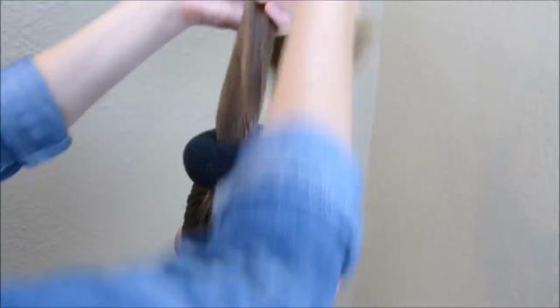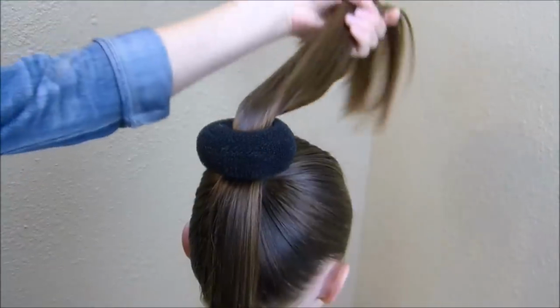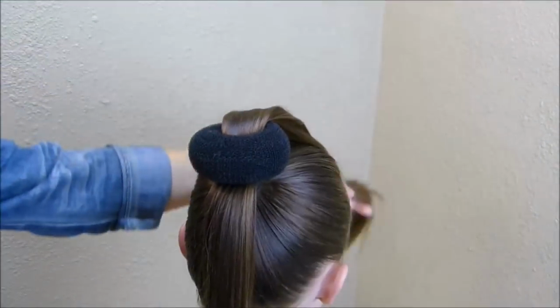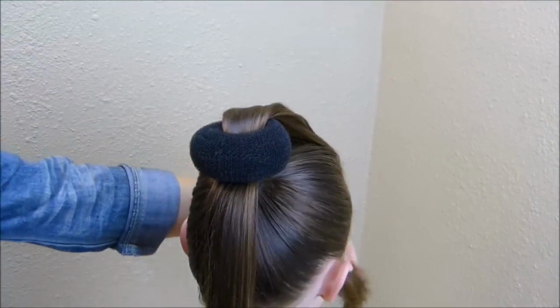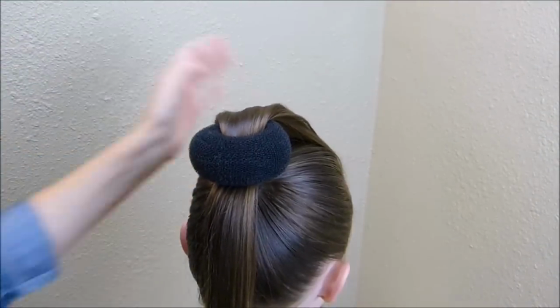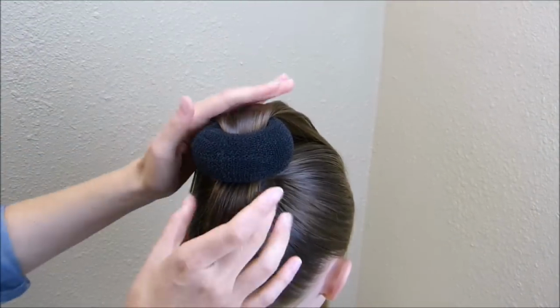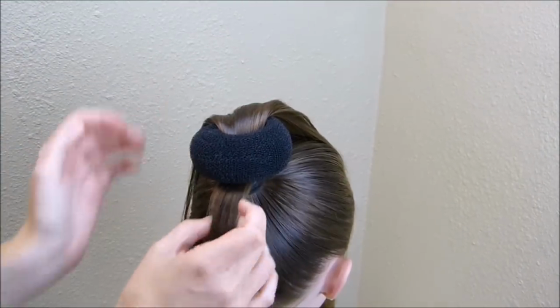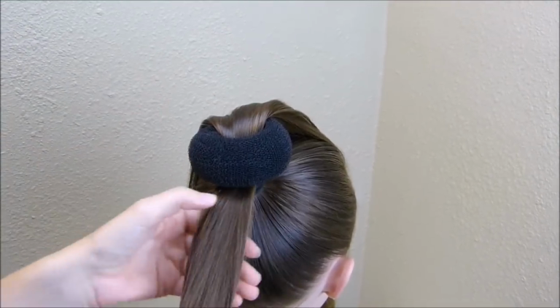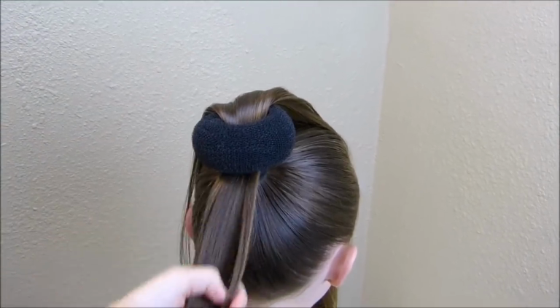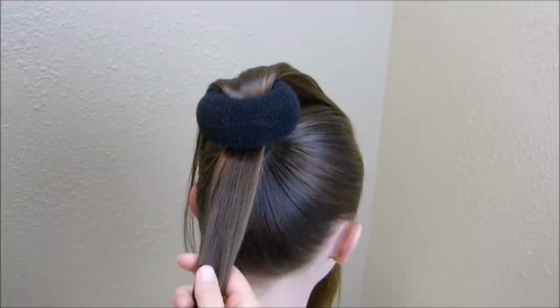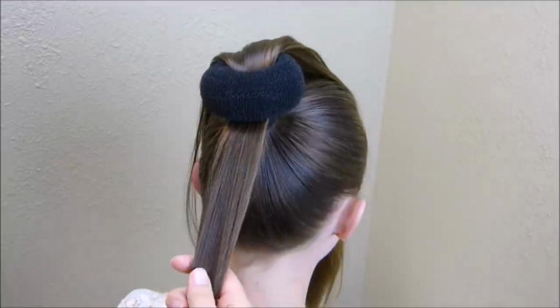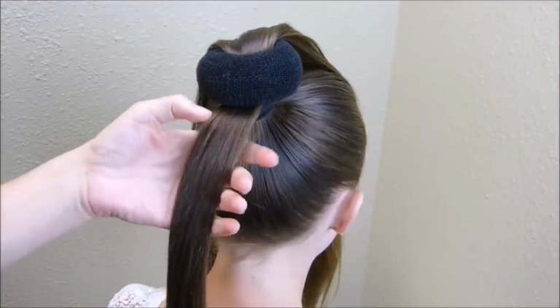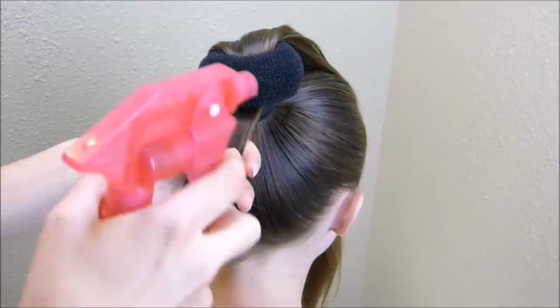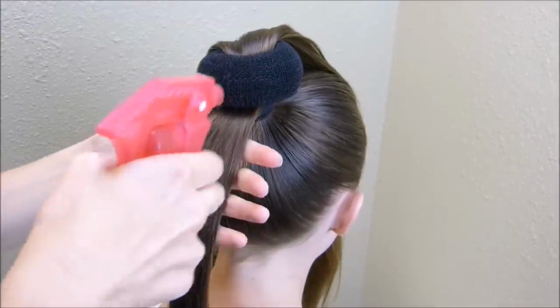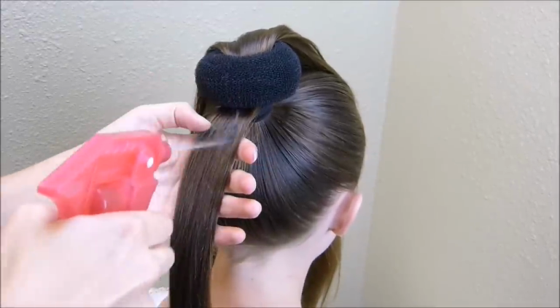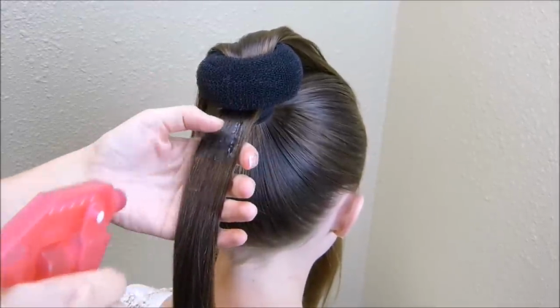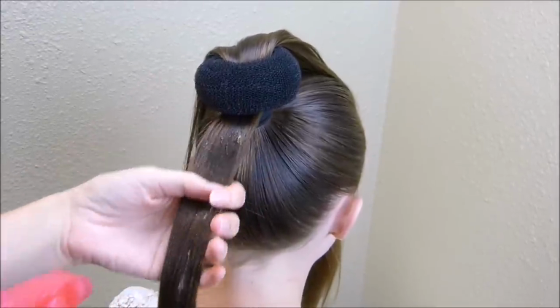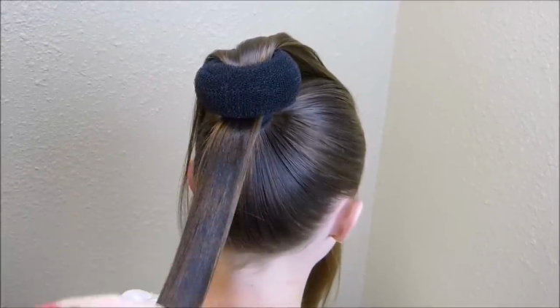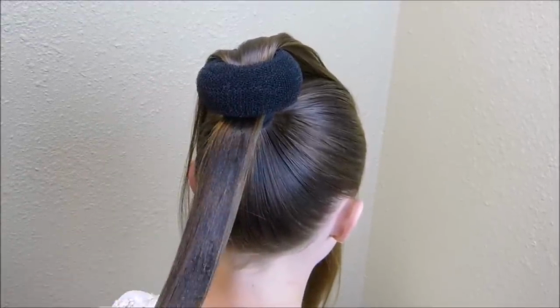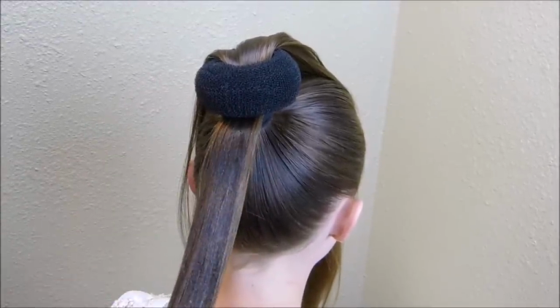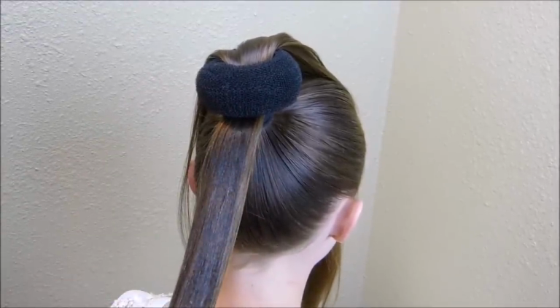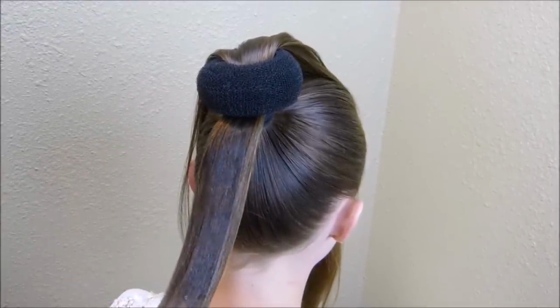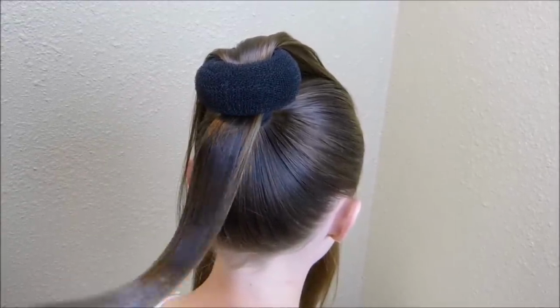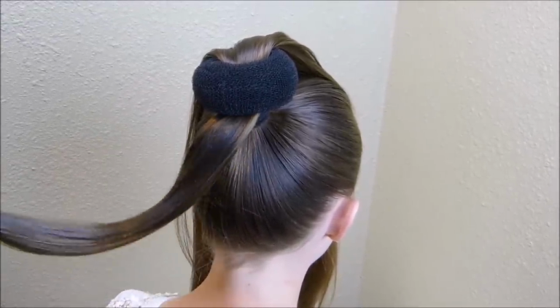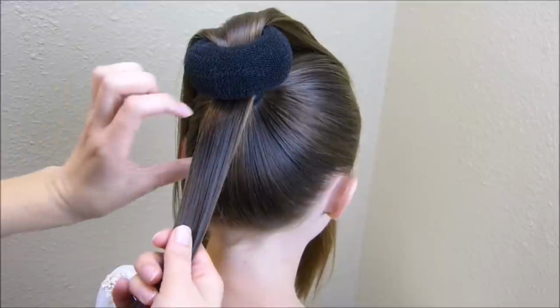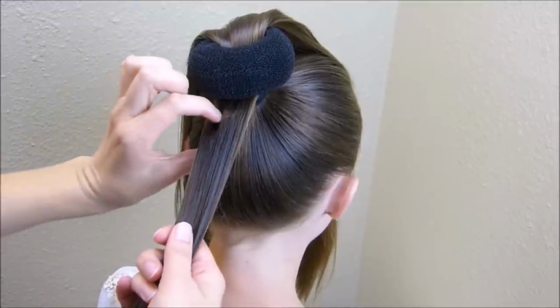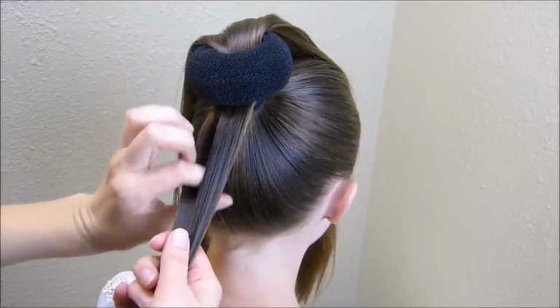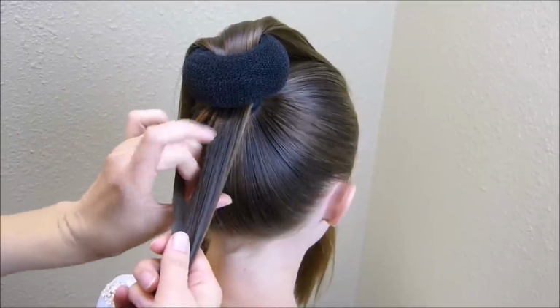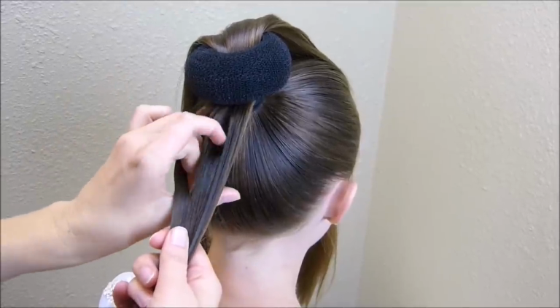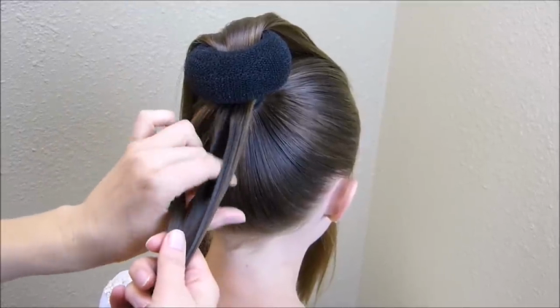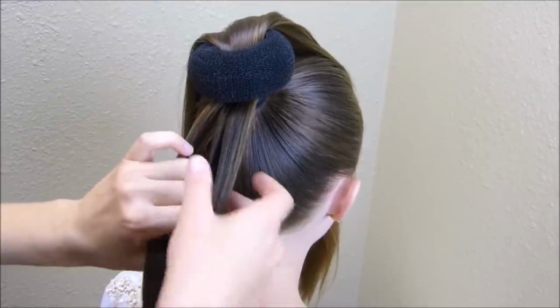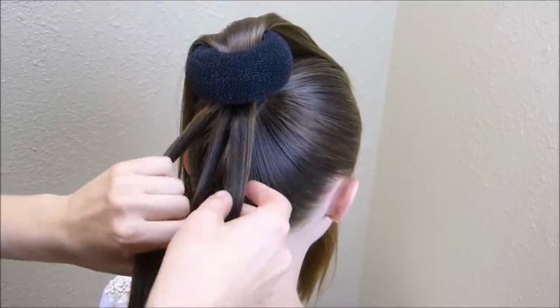I'm just going to put that out of the way for now and I'm going to braid this bottom part. Before I start braiding, I am going to spray a little bit of water just so that we don't have flyaways. And I'm just going to make a regular three strand braid.